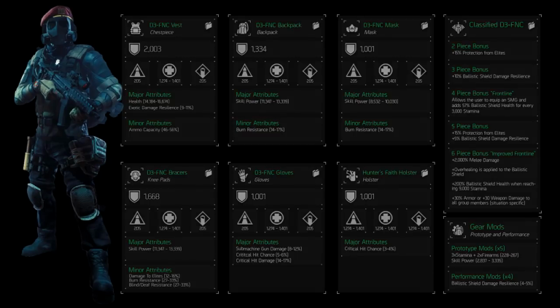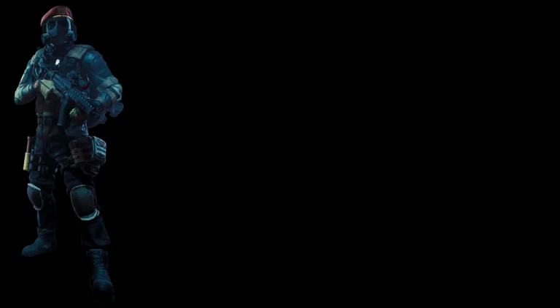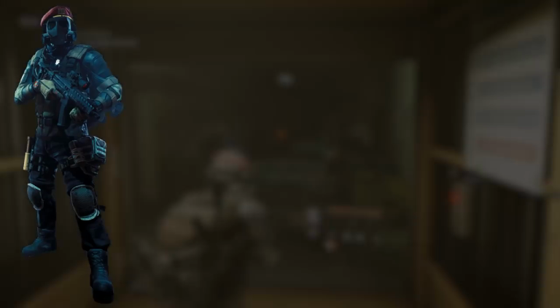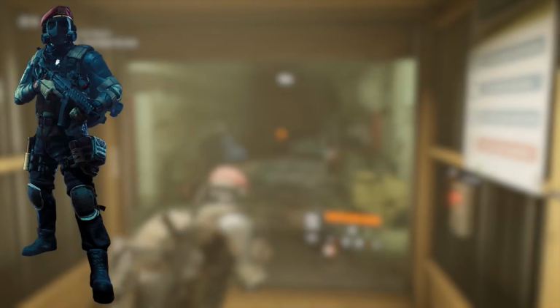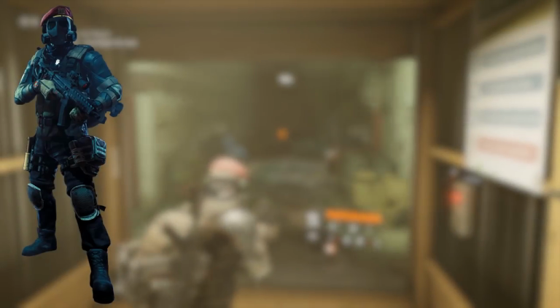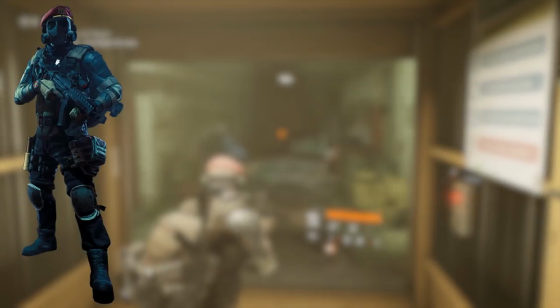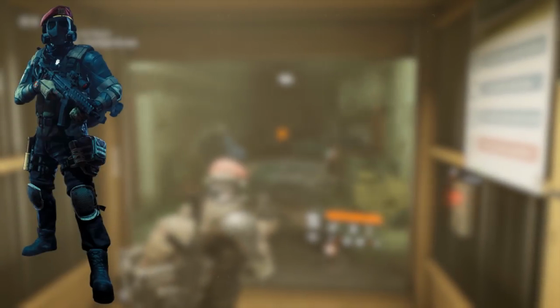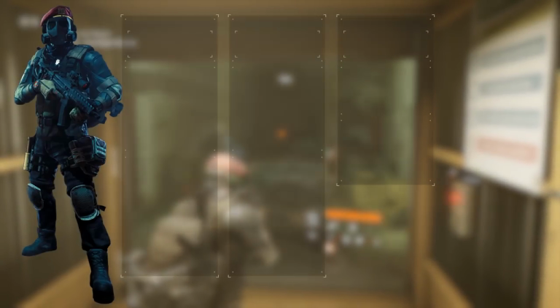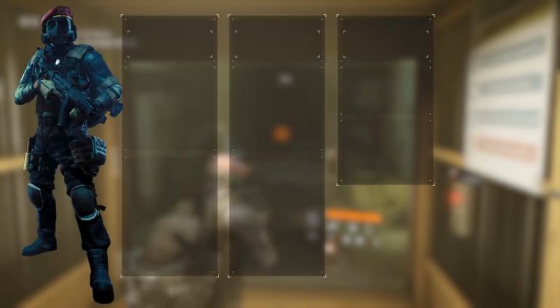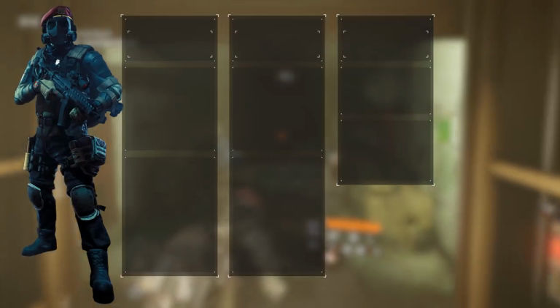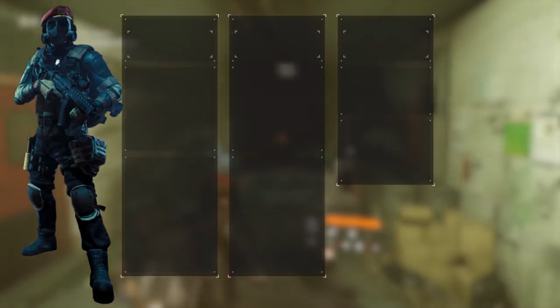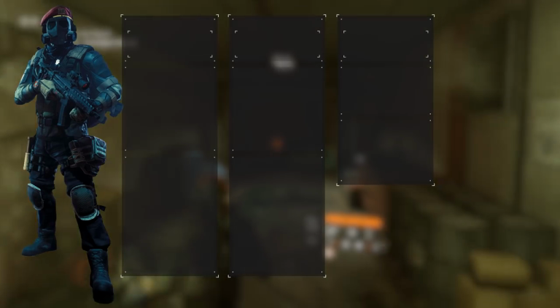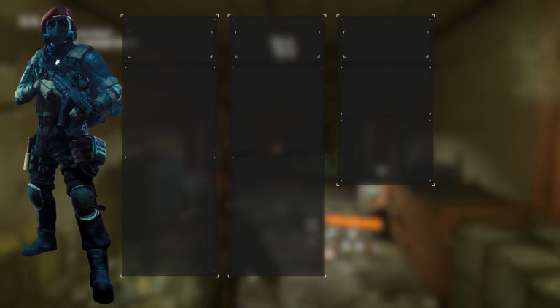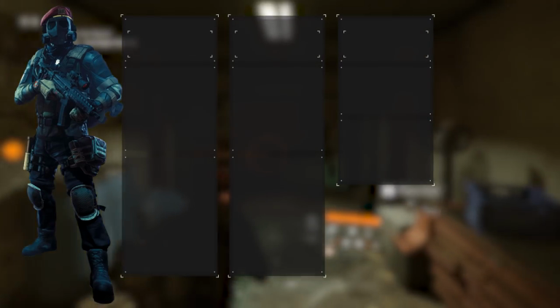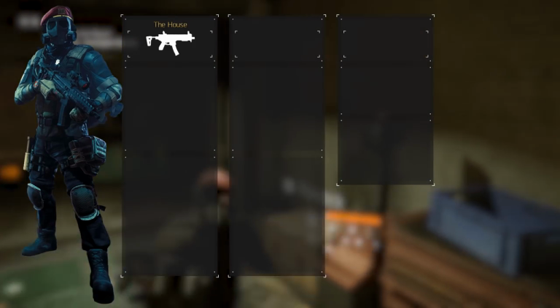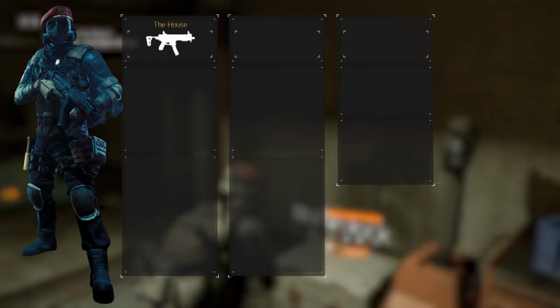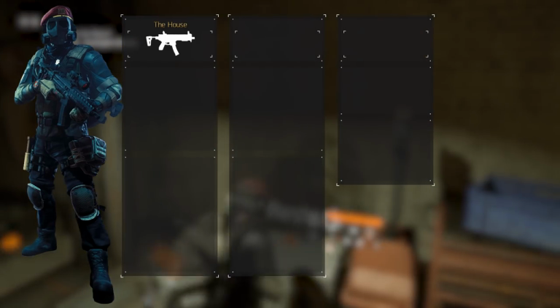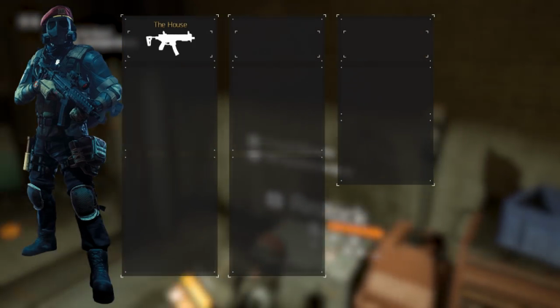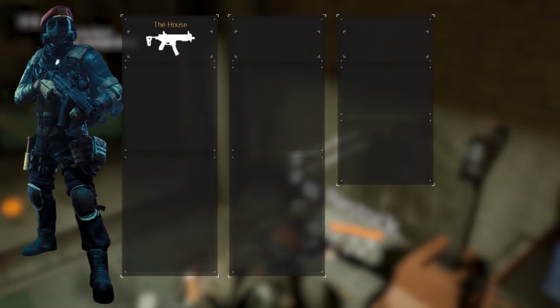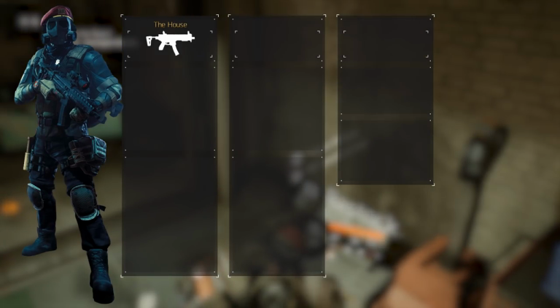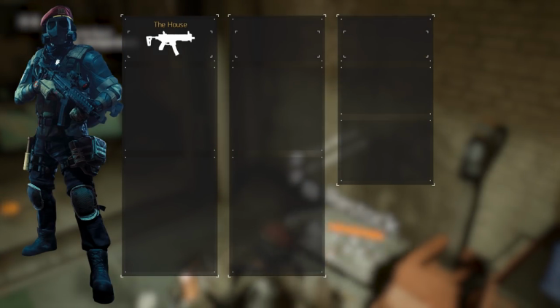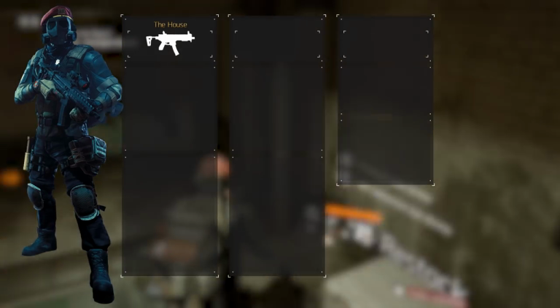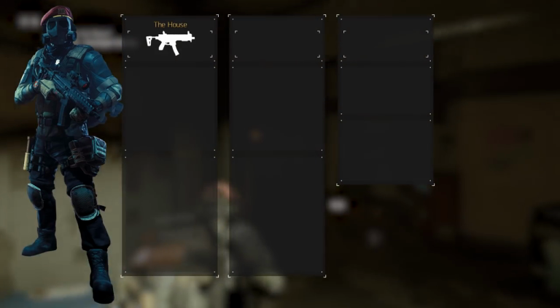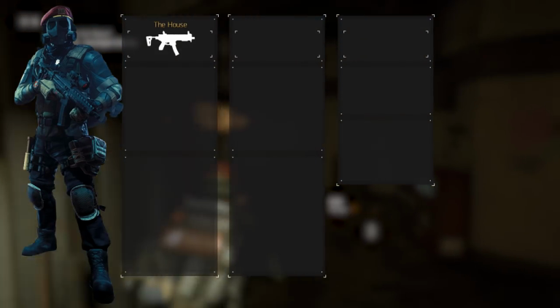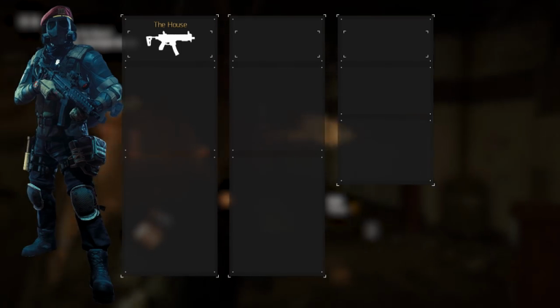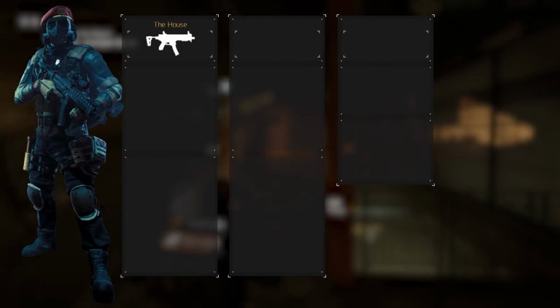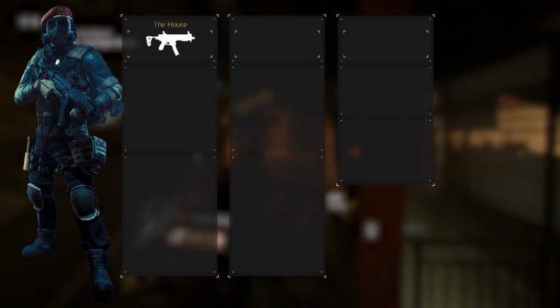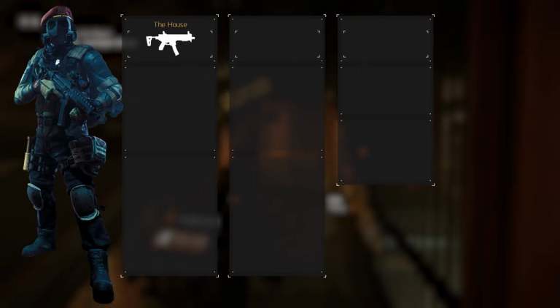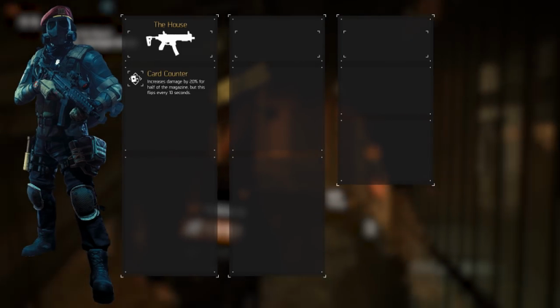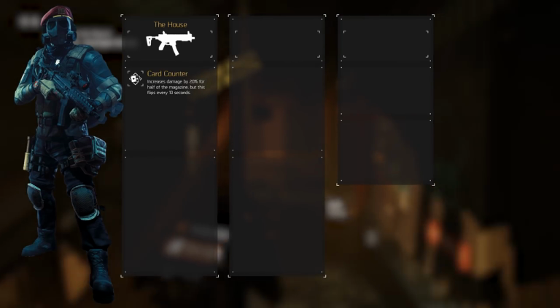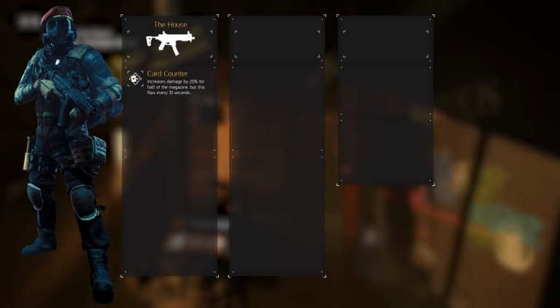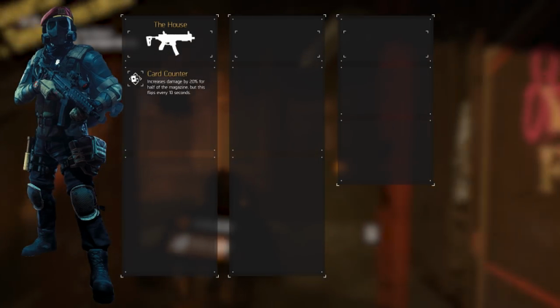That is the gear part of our build, meaning we're moving on to the weapons. The primary weapon of choice is The House. It's the most effective submachine gun at the moment, mostly due to its exotic talent, Card Counter as it's called, which increases weapon damage by 20% for half of the magazine.